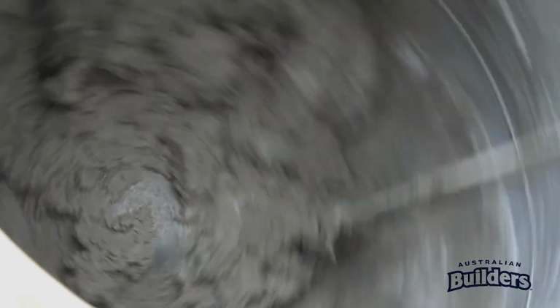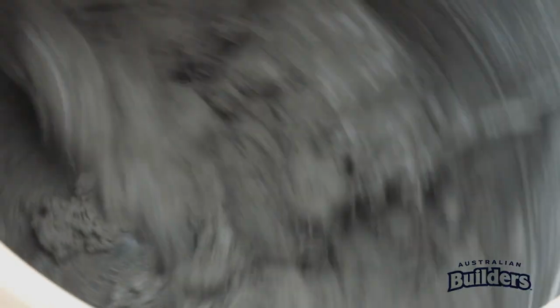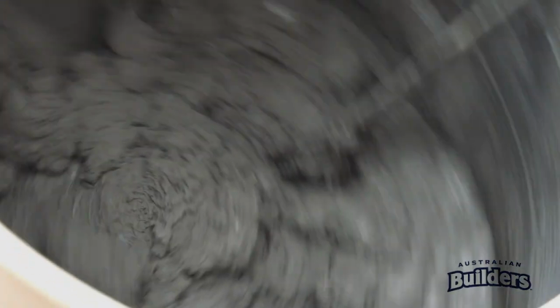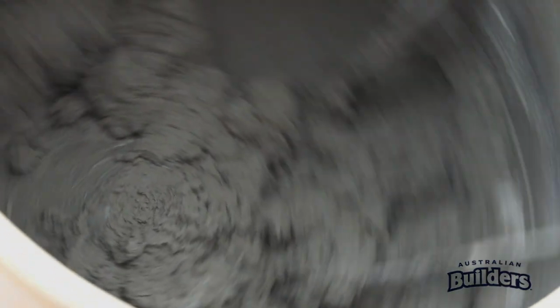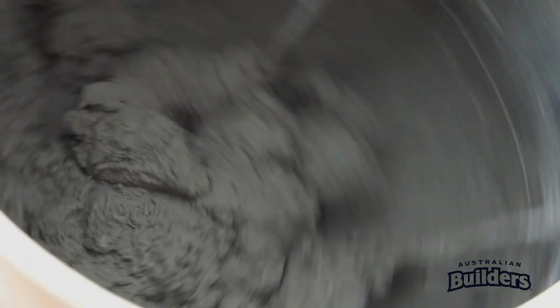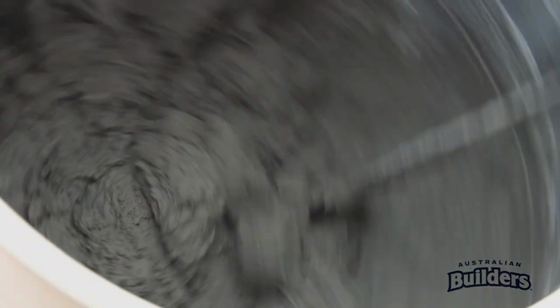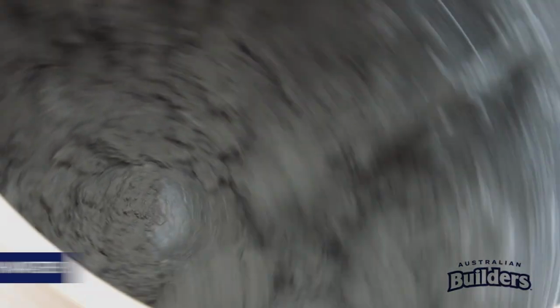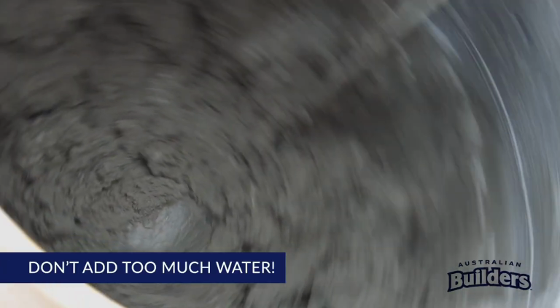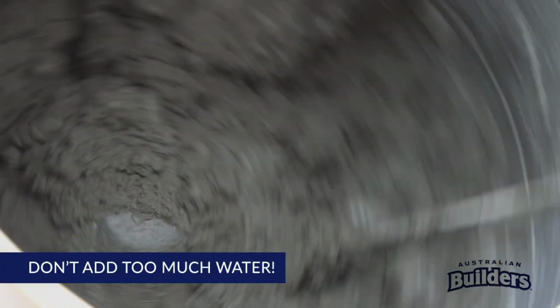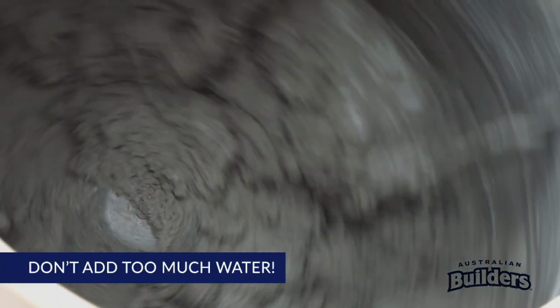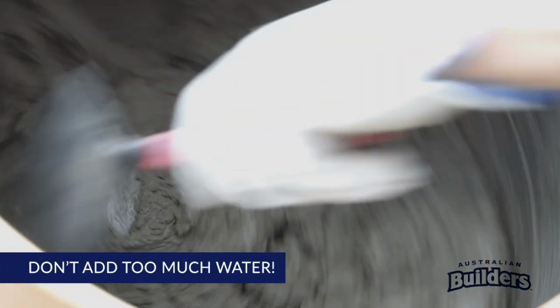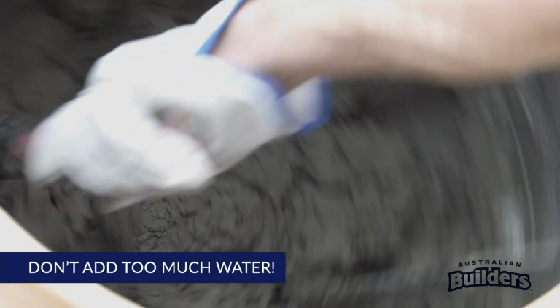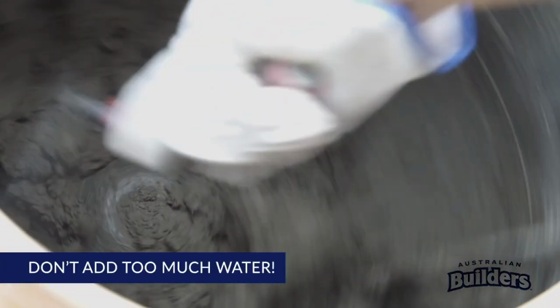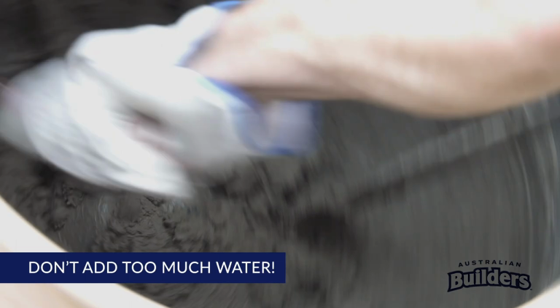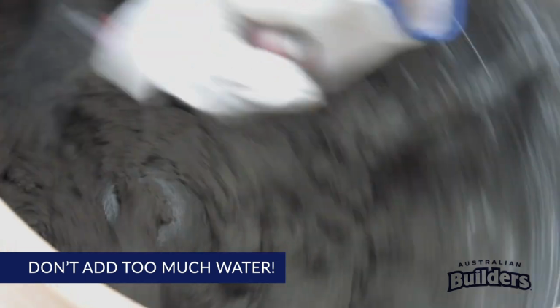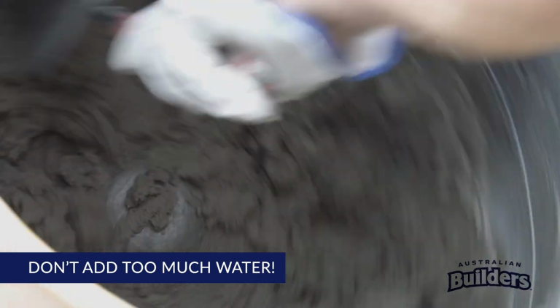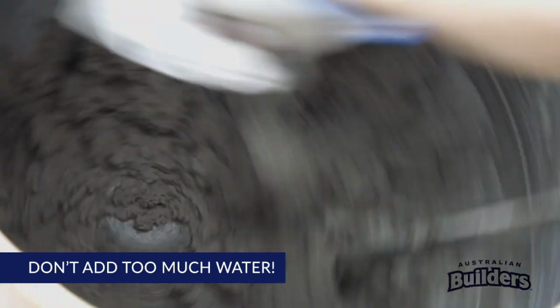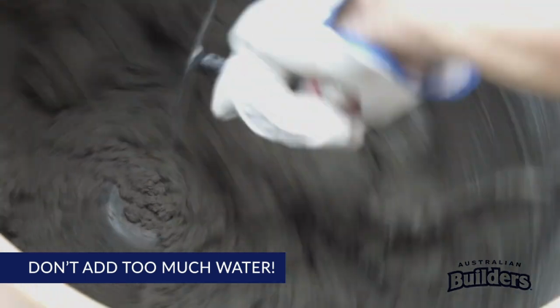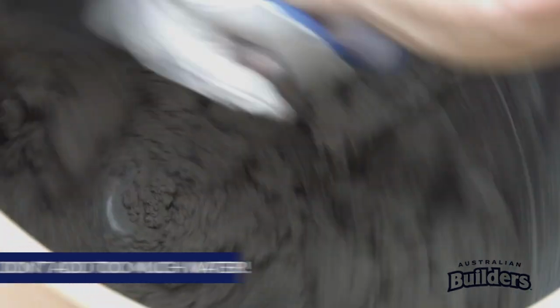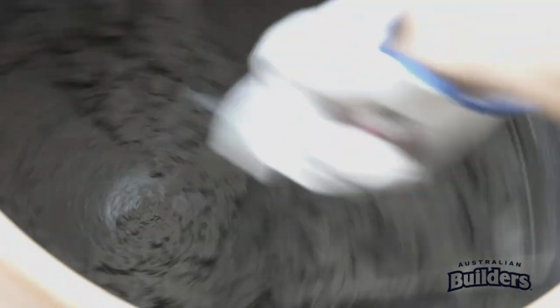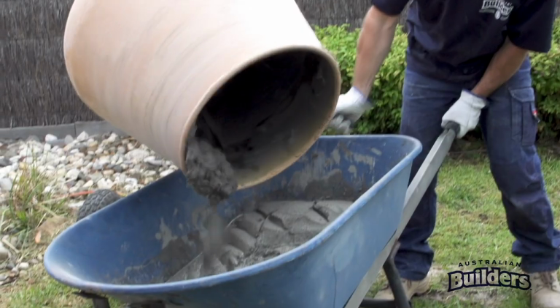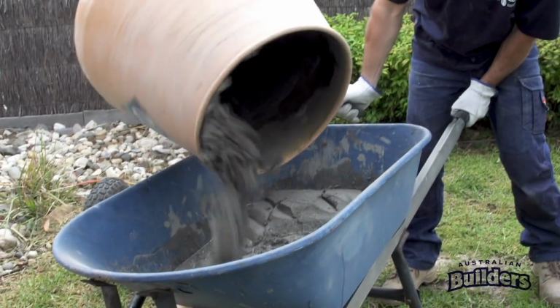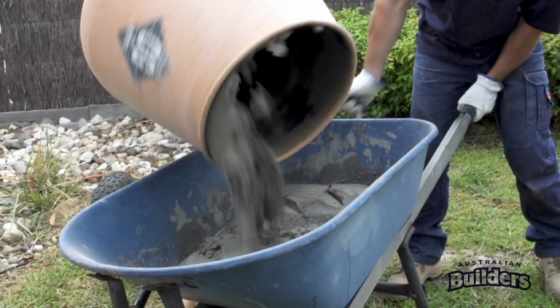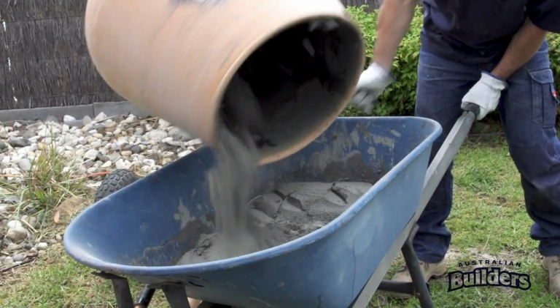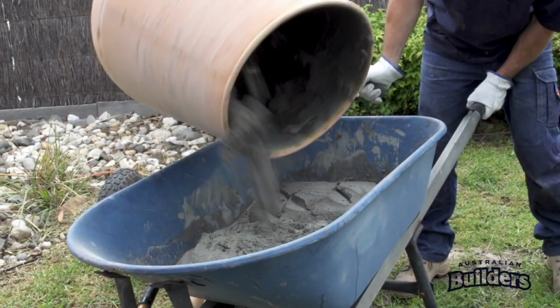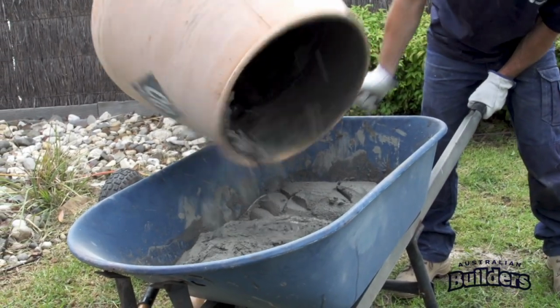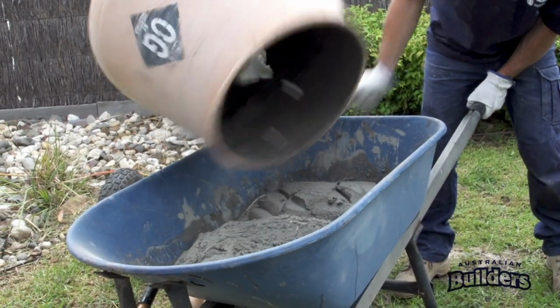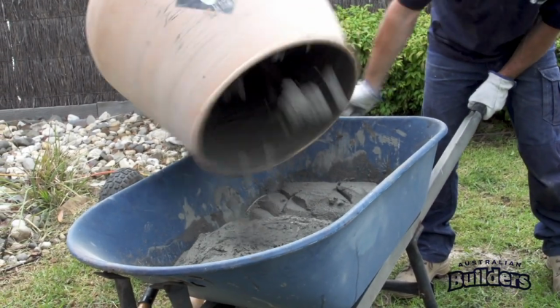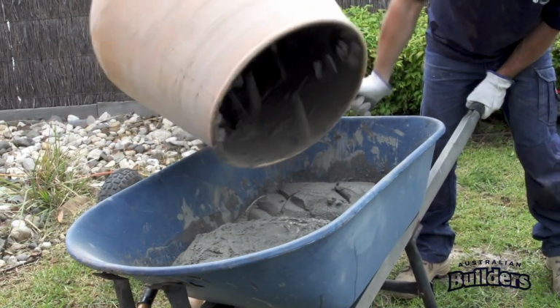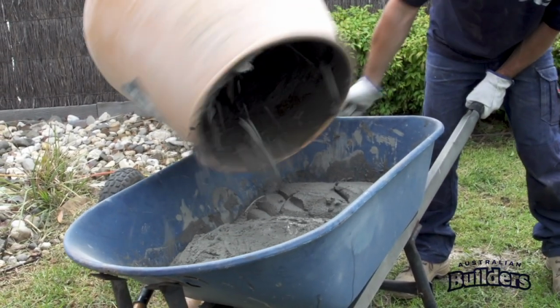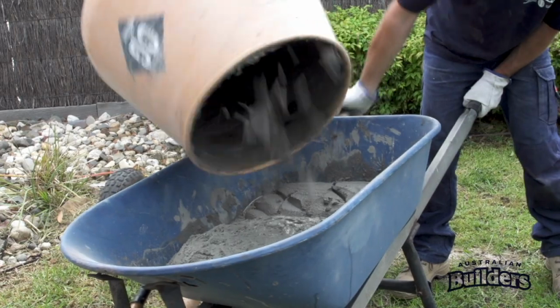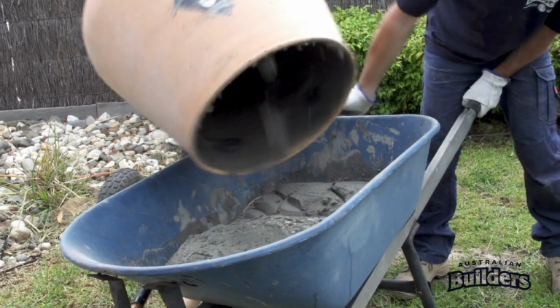Mix for 3 minutes. If it's looking dry, add a little water until a good mix is achieved. Once you have a good mix, empty into a wheelbarrow or mortar board.